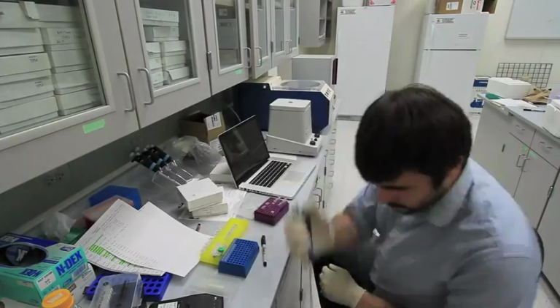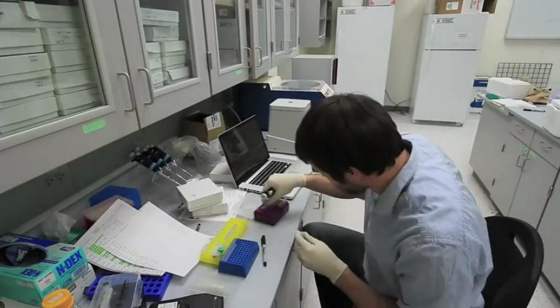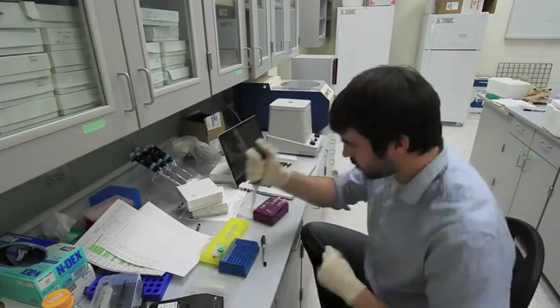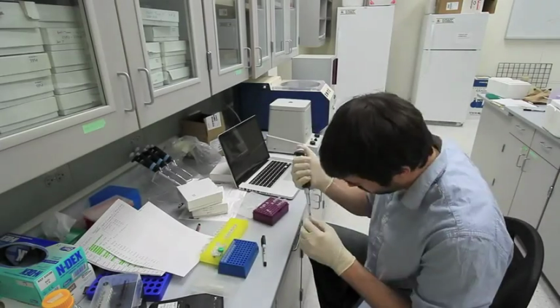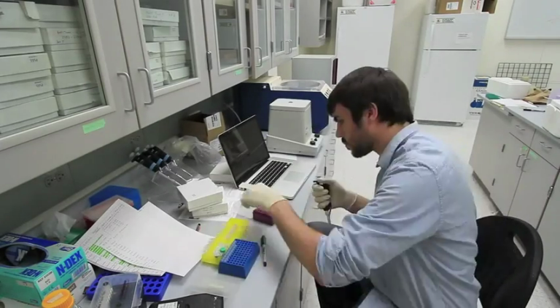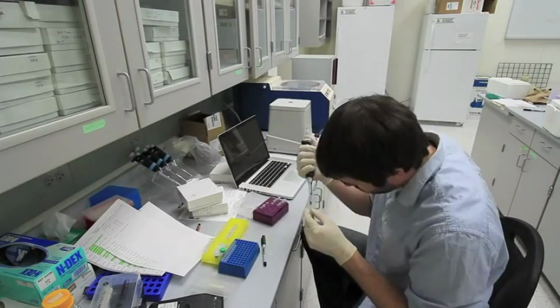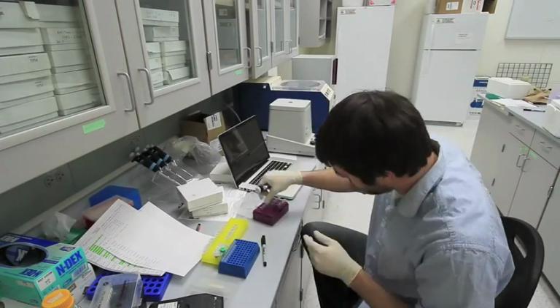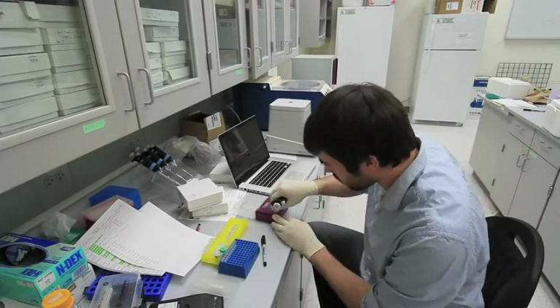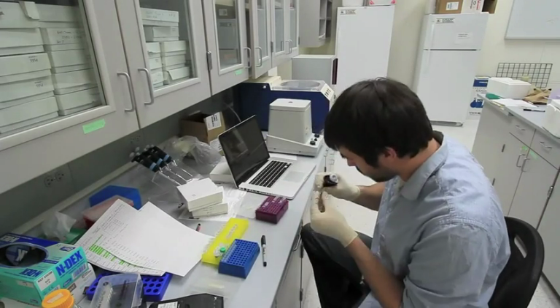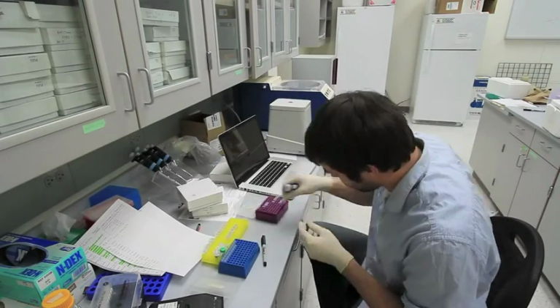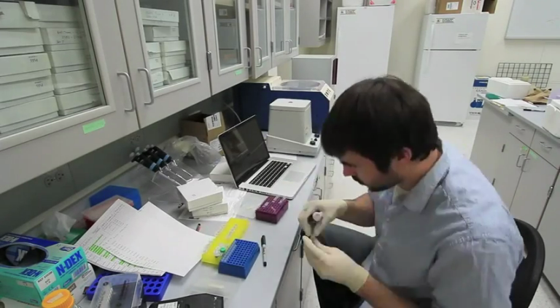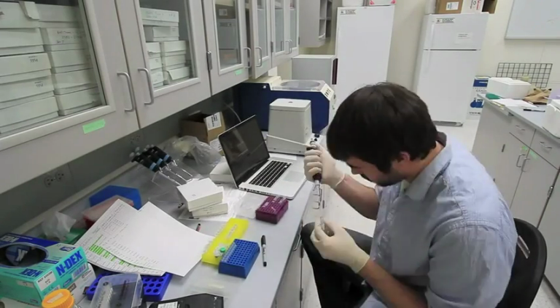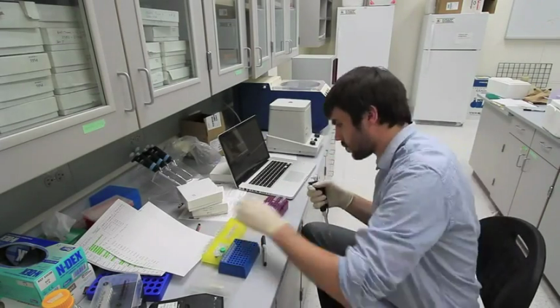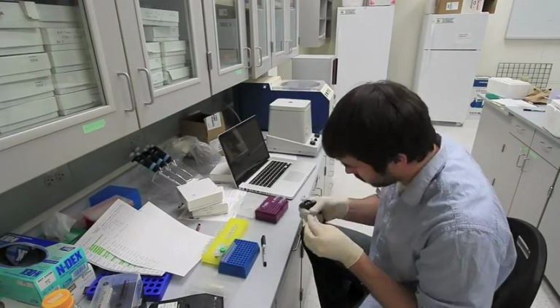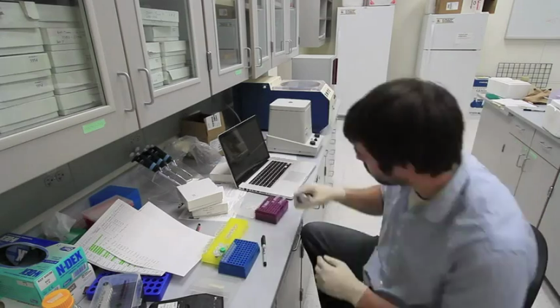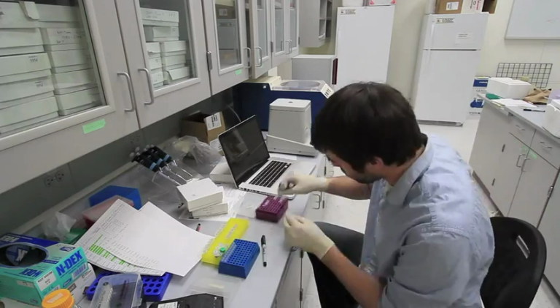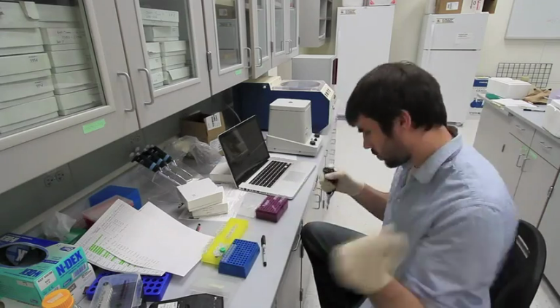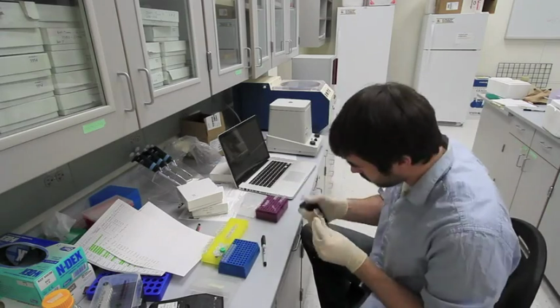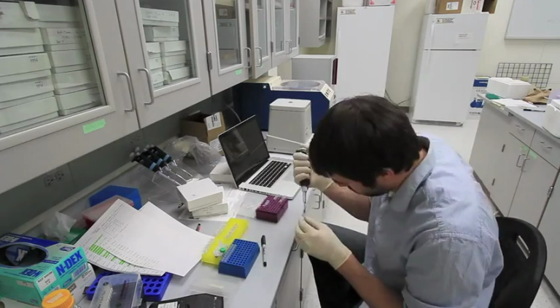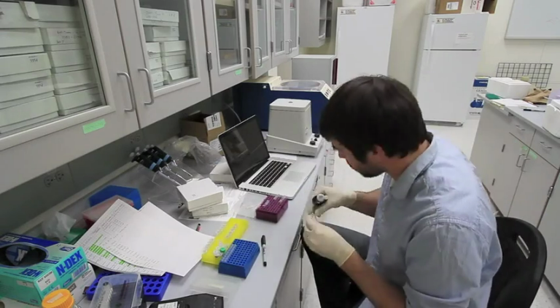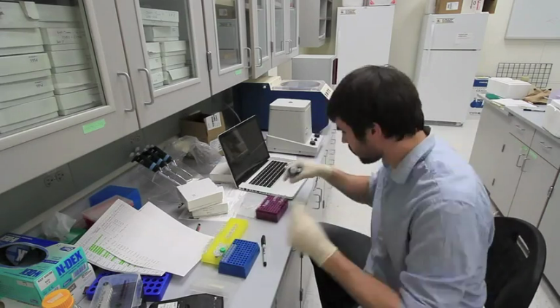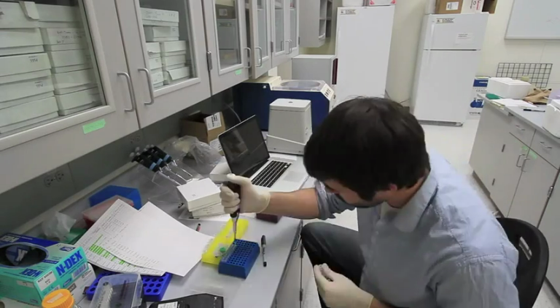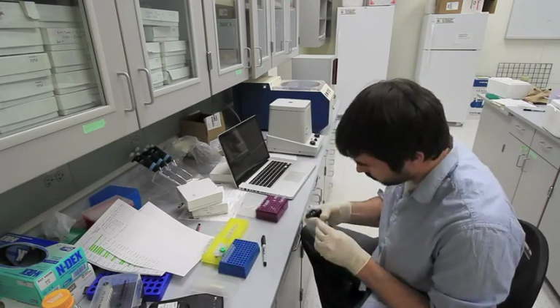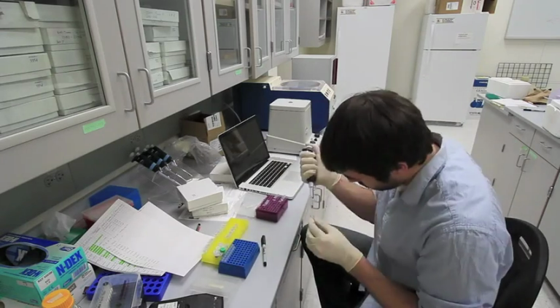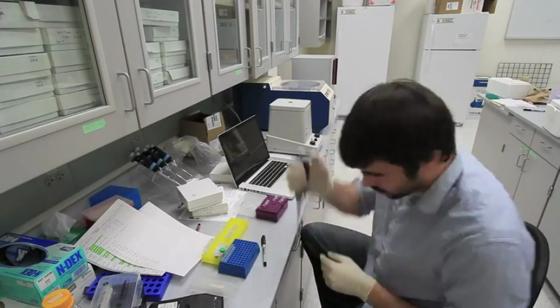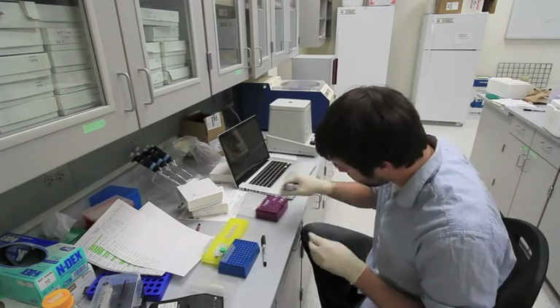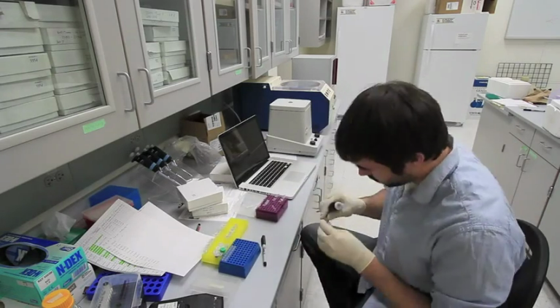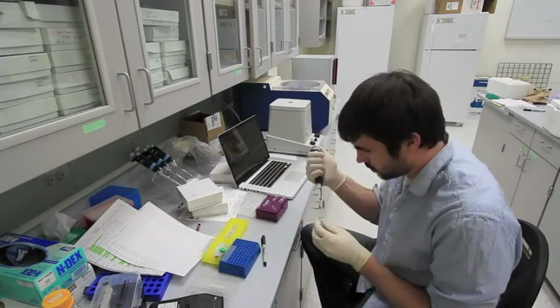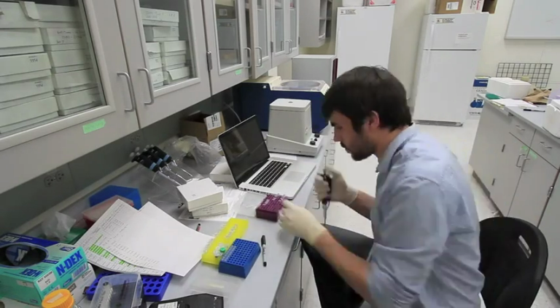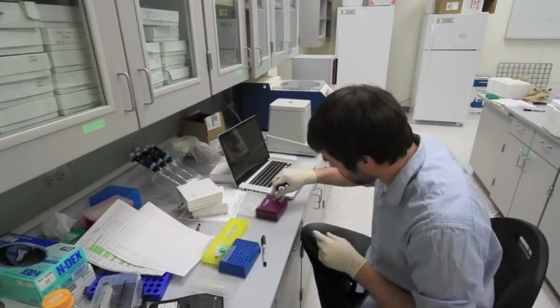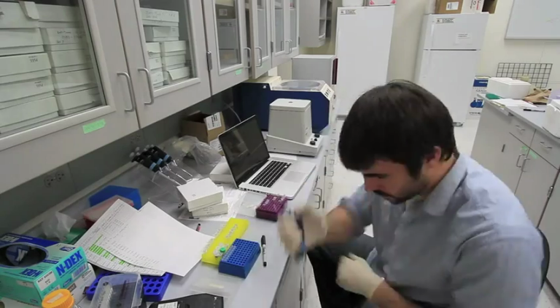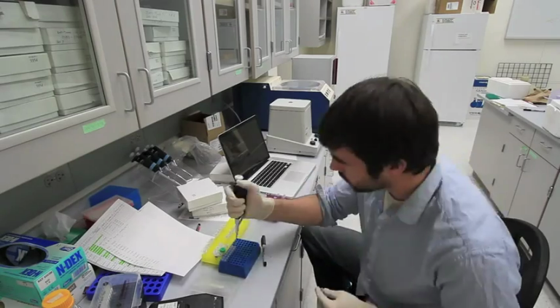Before I can compare the DNA of specific individuals and populations of birds, I must first produce polymerase chain reaction products from which I can generate genetic sequence data.